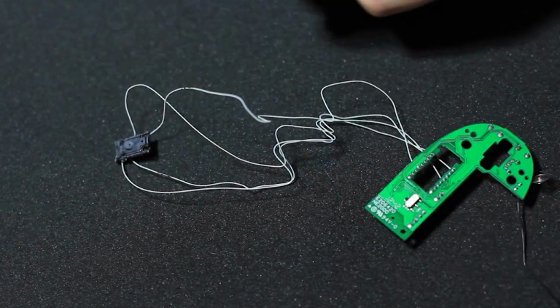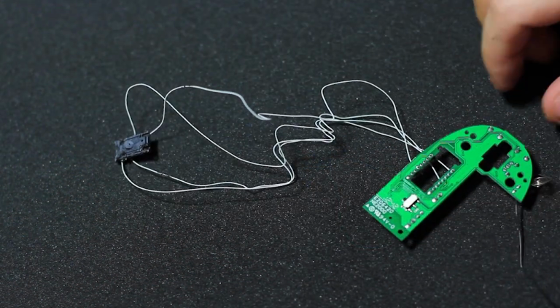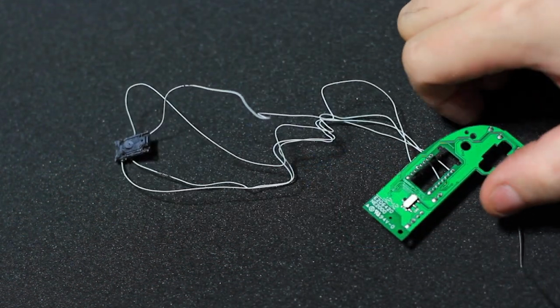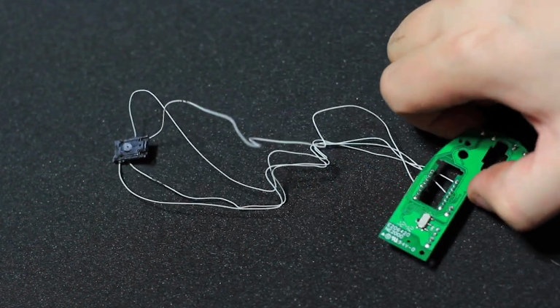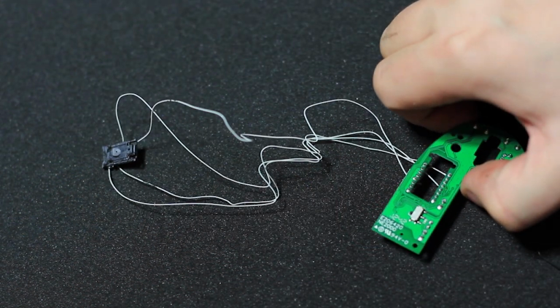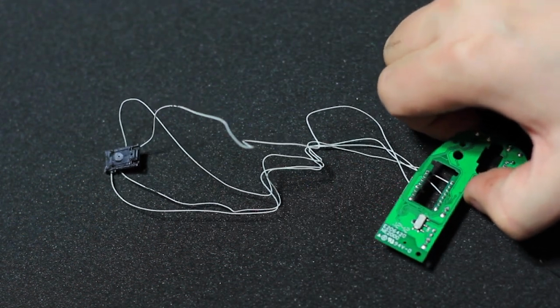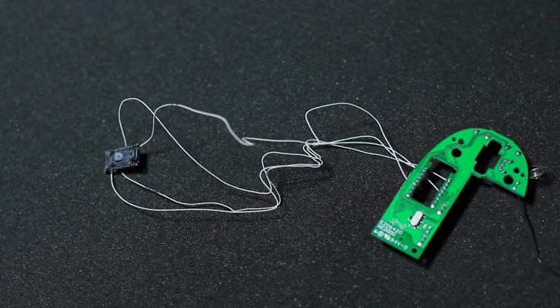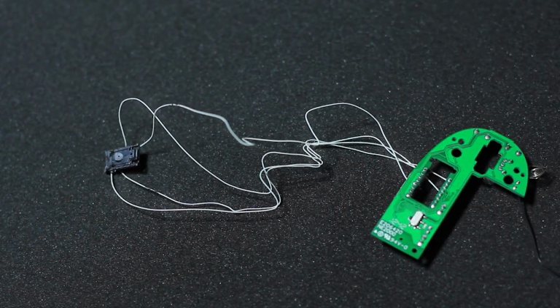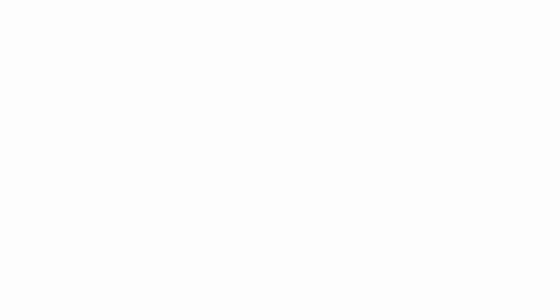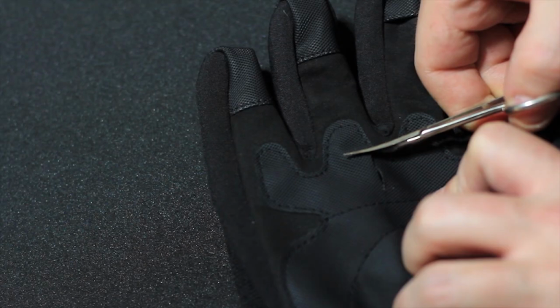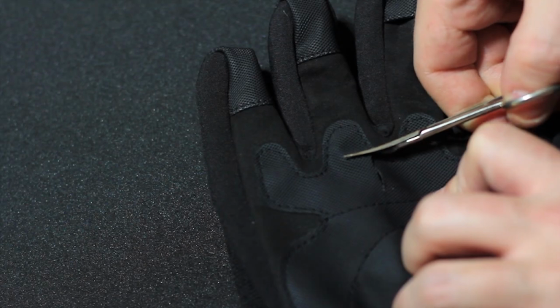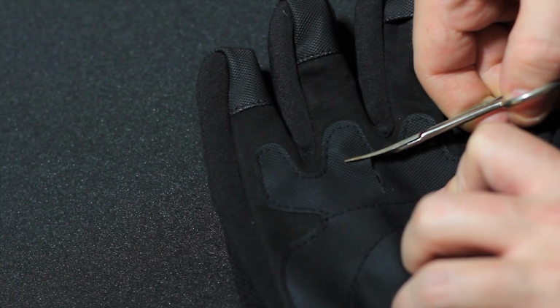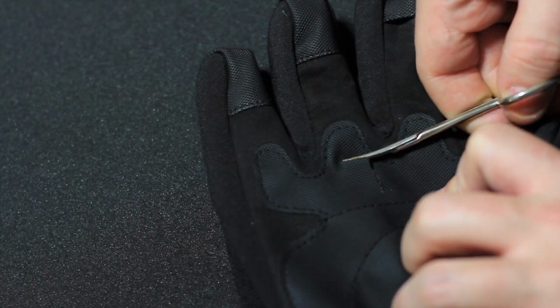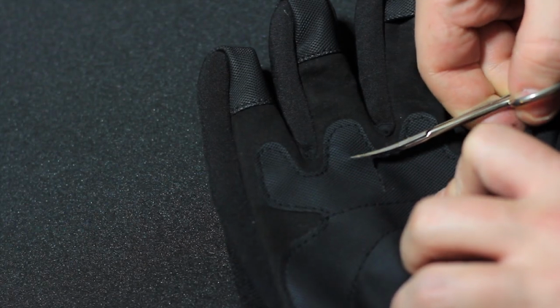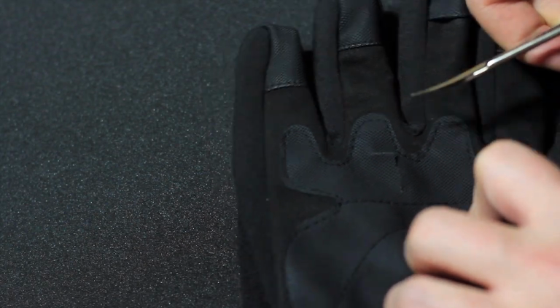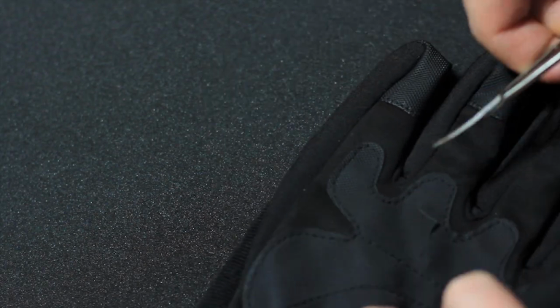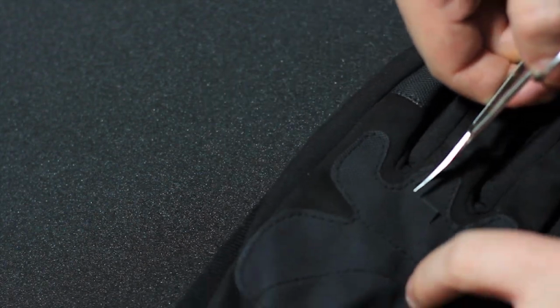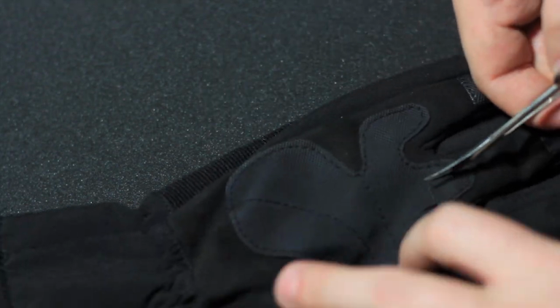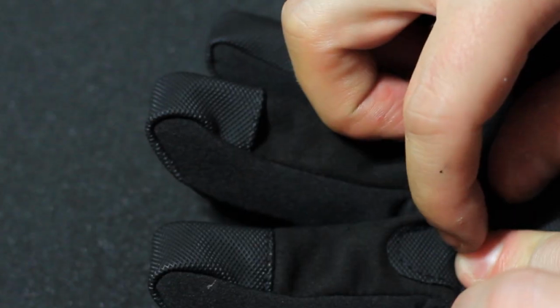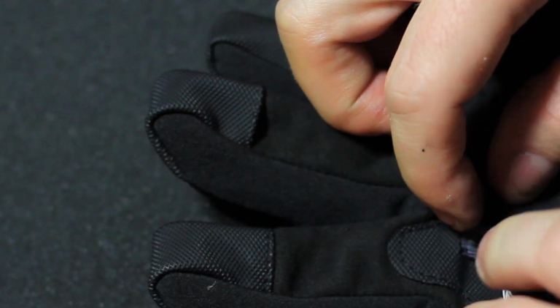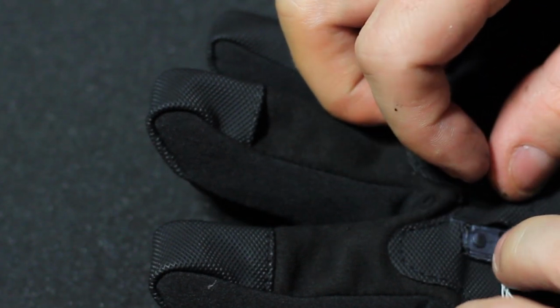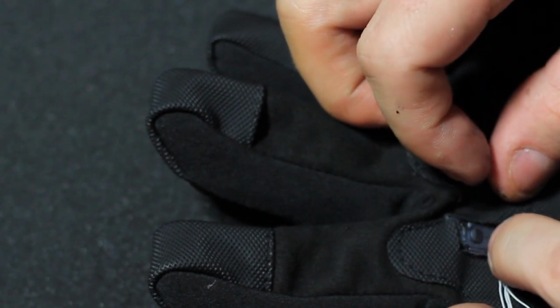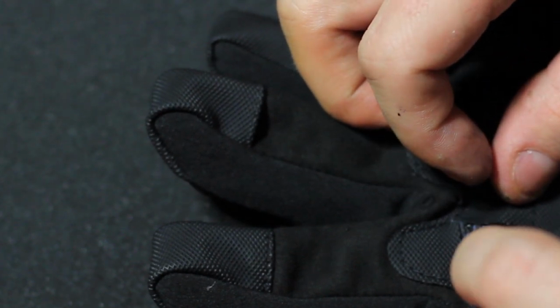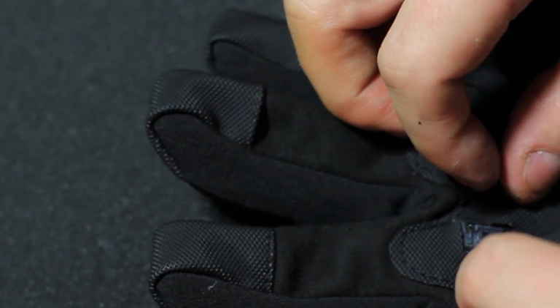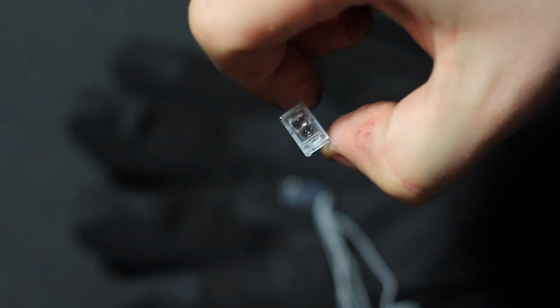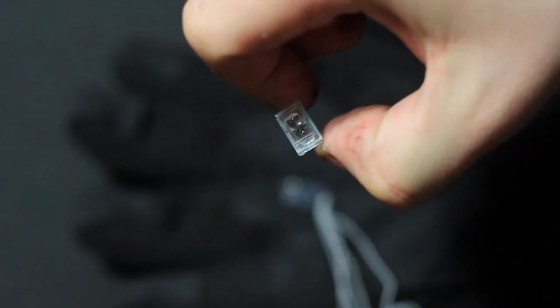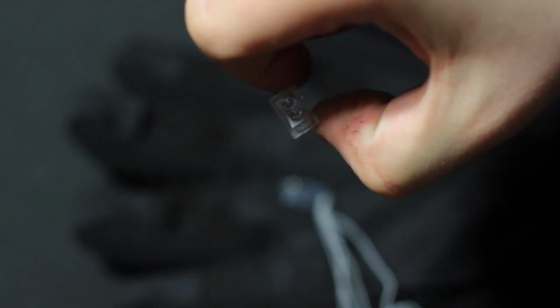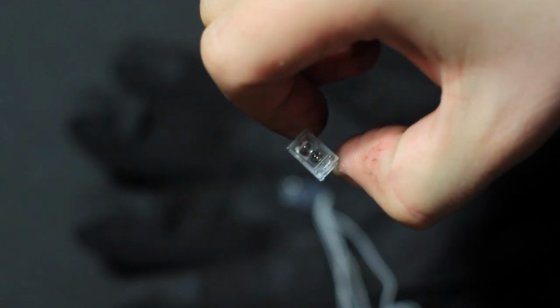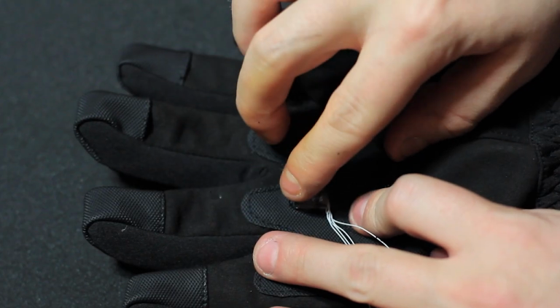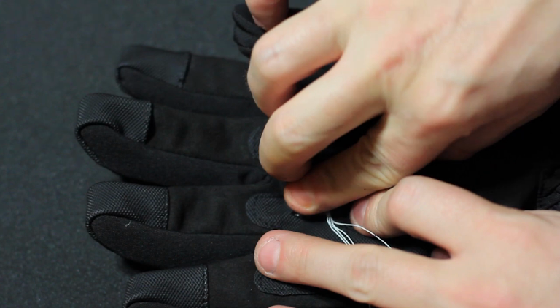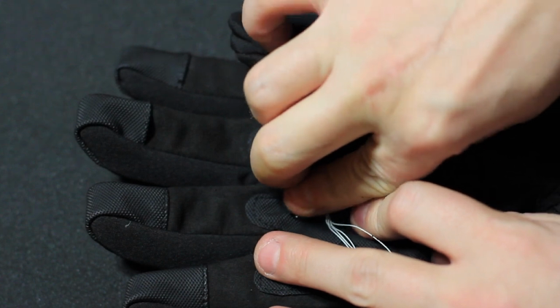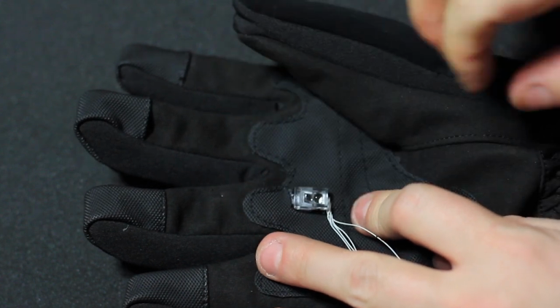Alright, looks like everything is snug and secure — let's move on to the next step. Now that the parts are connected, I'm going to cut a small slit in the glove and fit the sensor into it. I simply slid it inside and then took the magnifier and glued it into place. We want to make sure the movement is picked up perfectly.